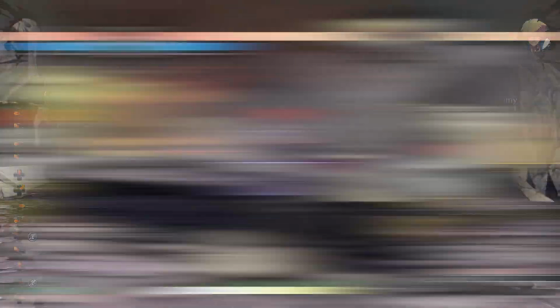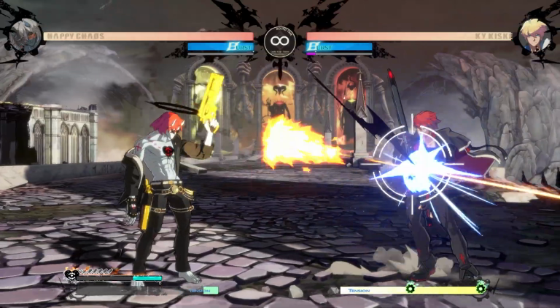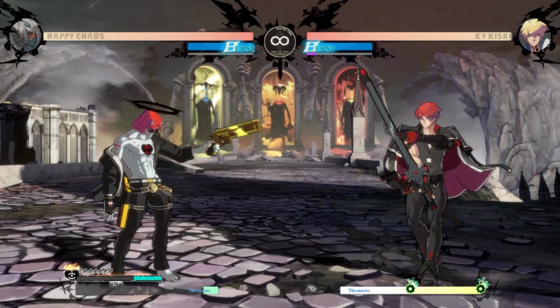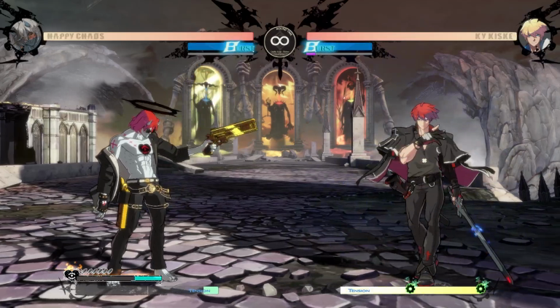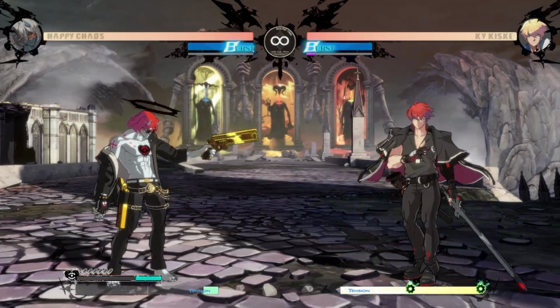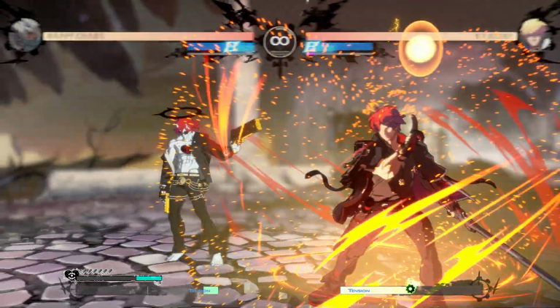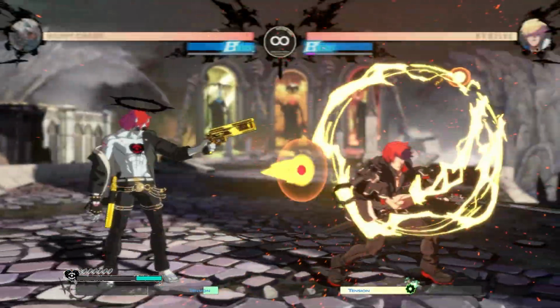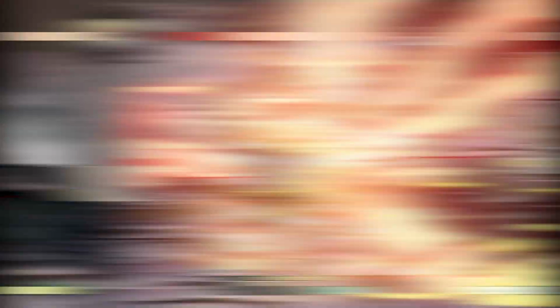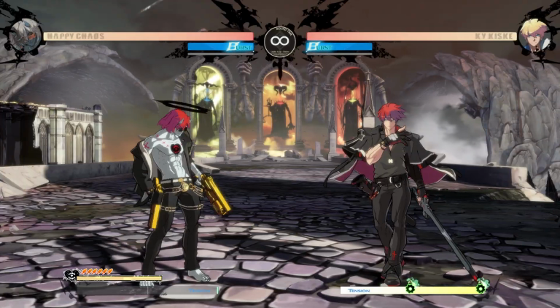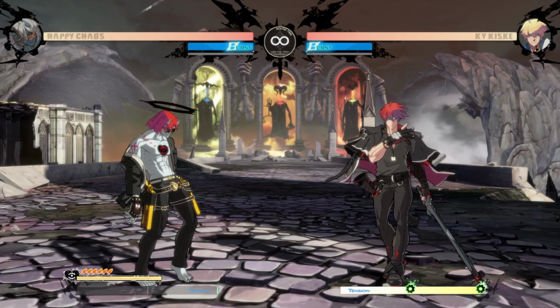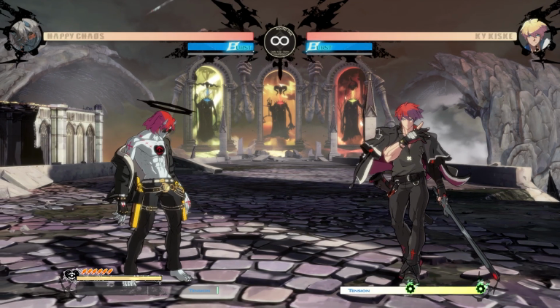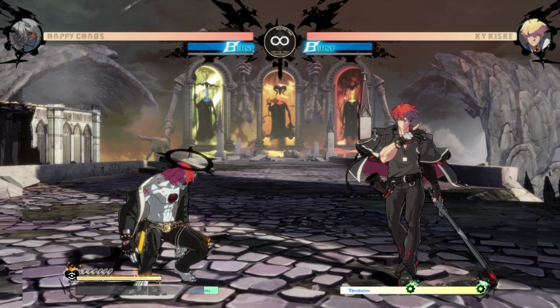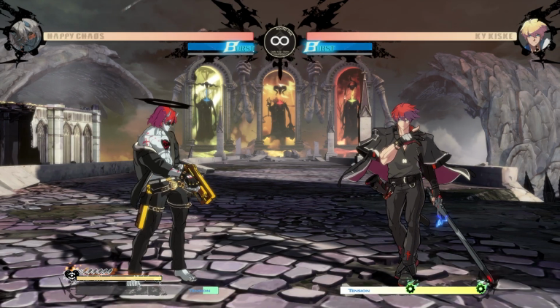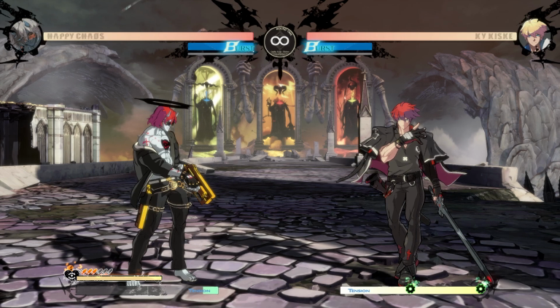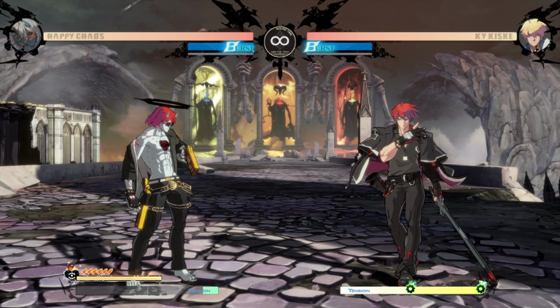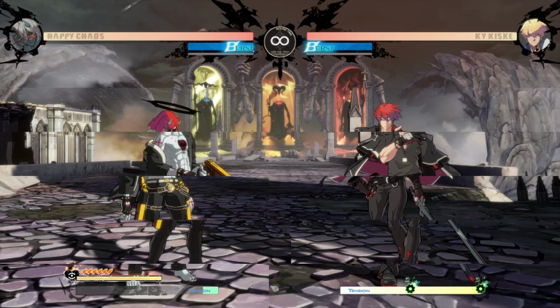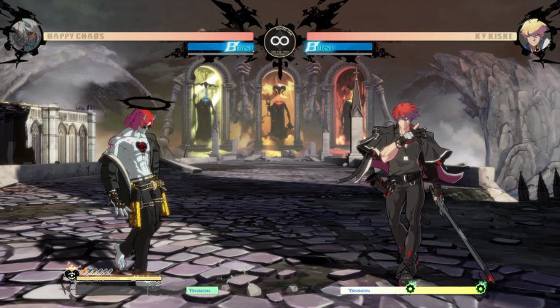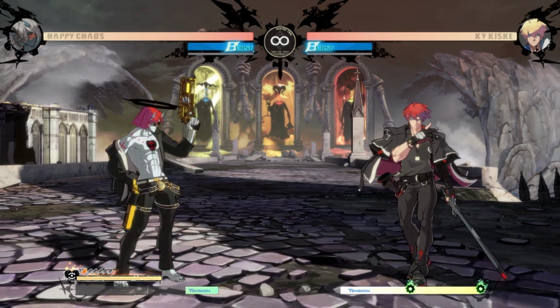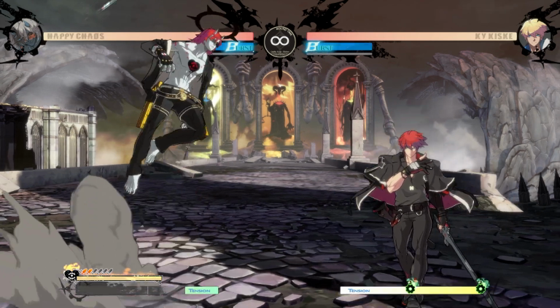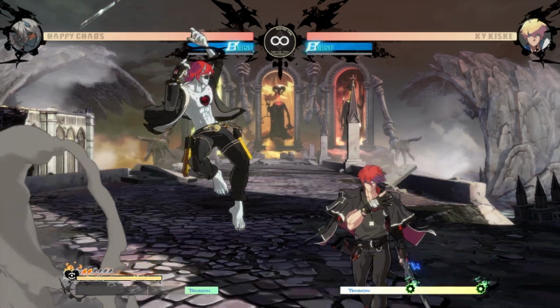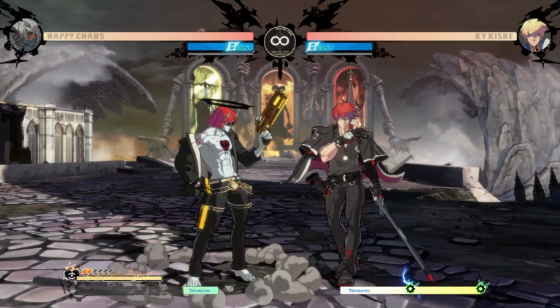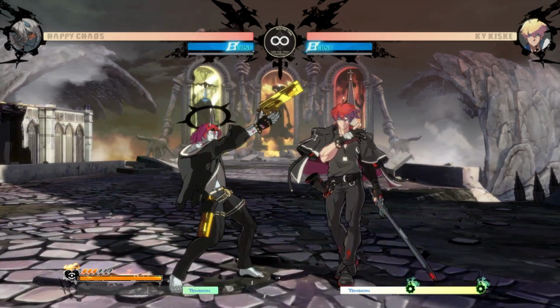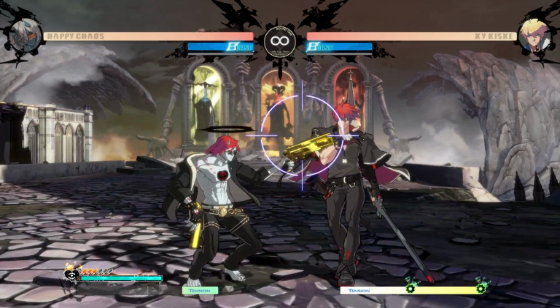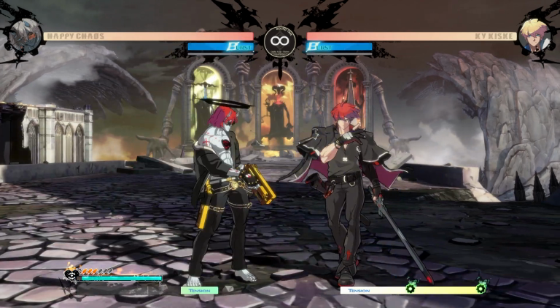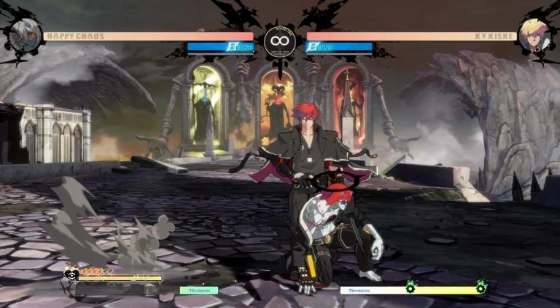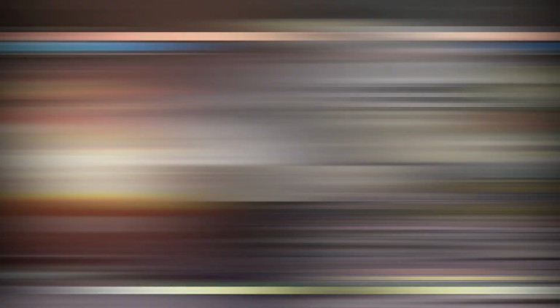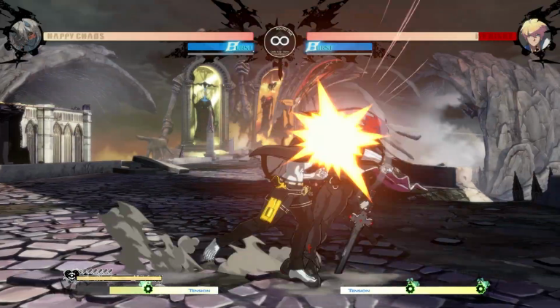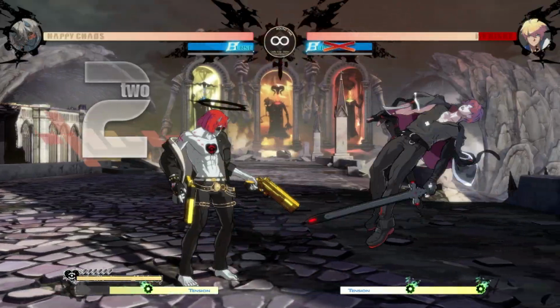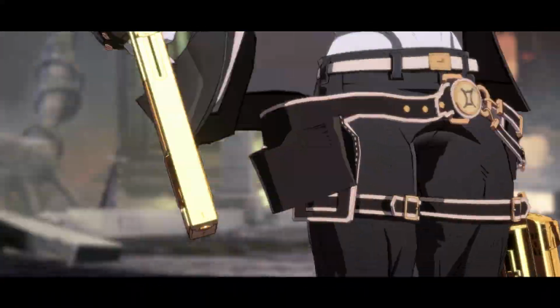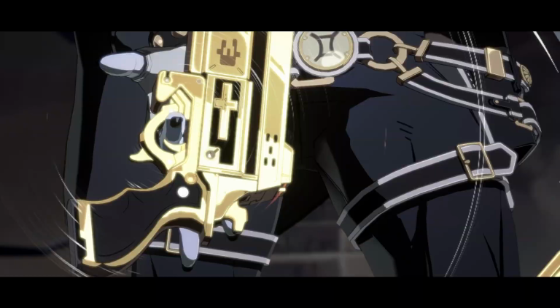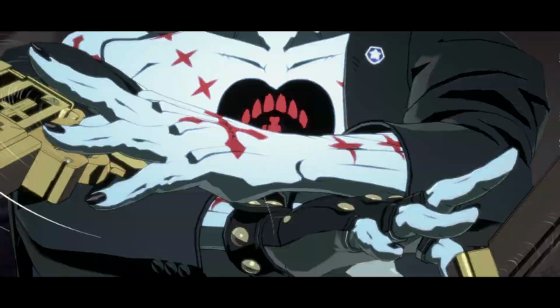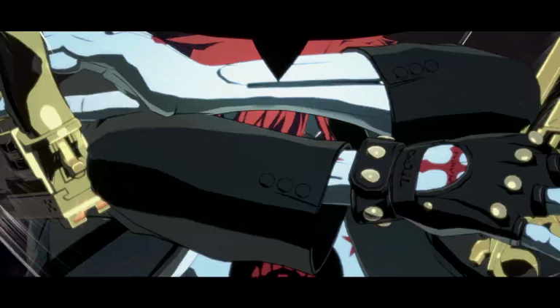If Chaos reaches zero bullets, he can no longer fire and must reload. The first bullet takes 21 frames, and each bullet after that takes 9. You're able to cancel reload after the first with any action, including specials and movement. His Ex Machina also allows you to reload your bullets on pull.